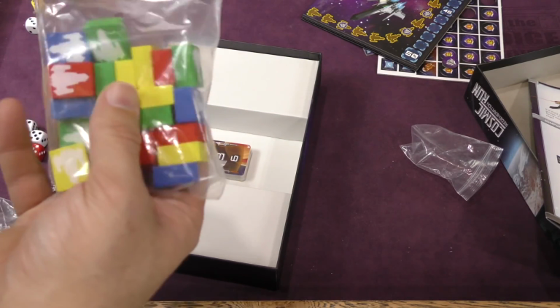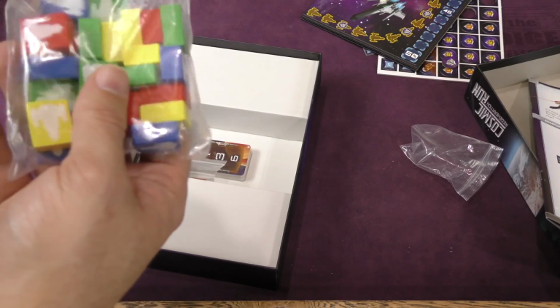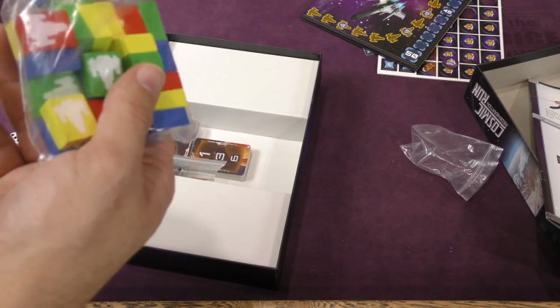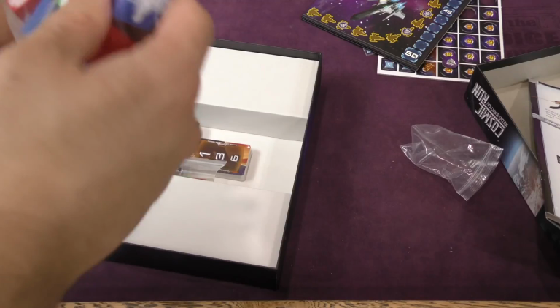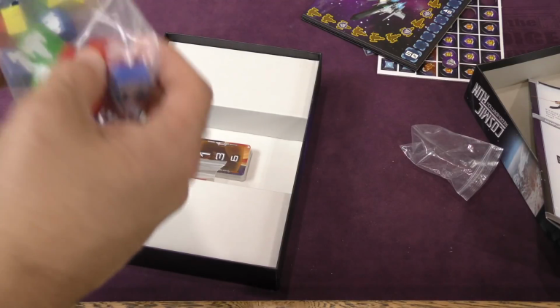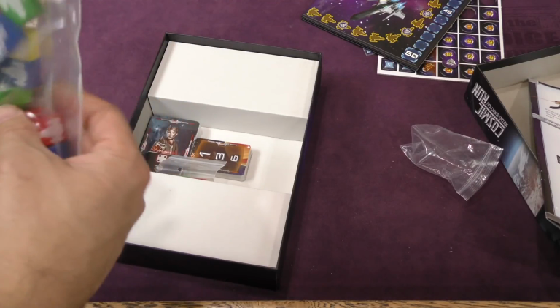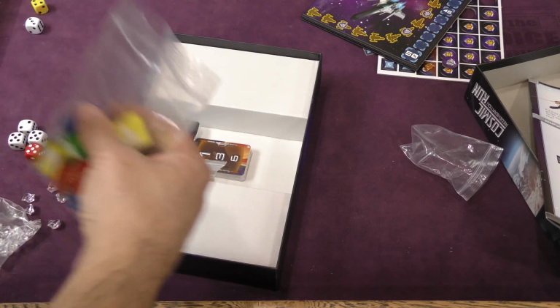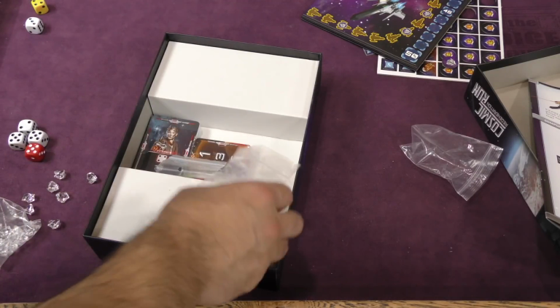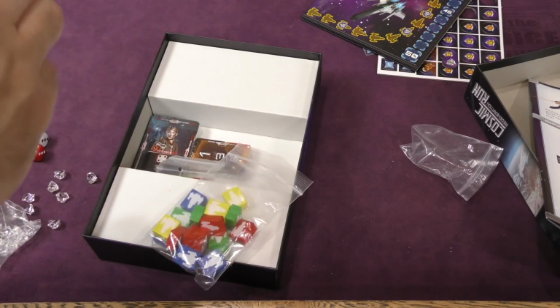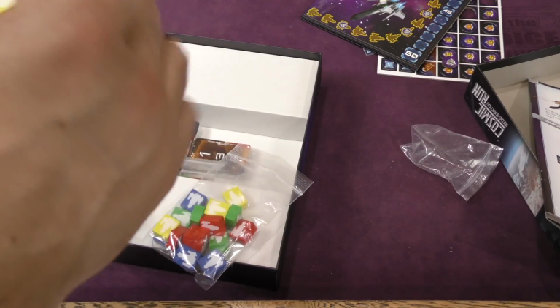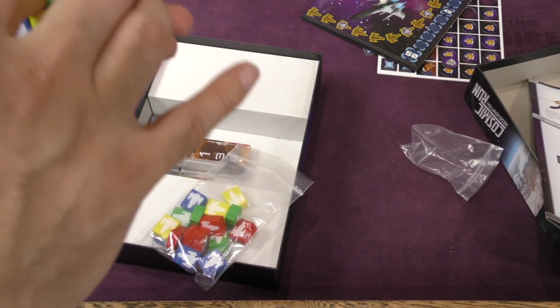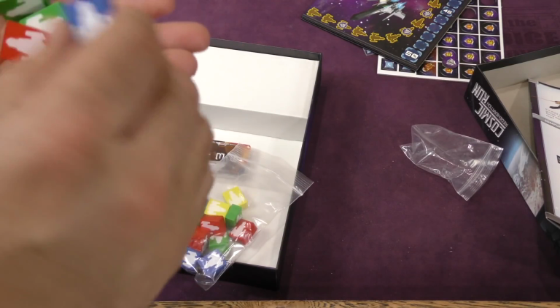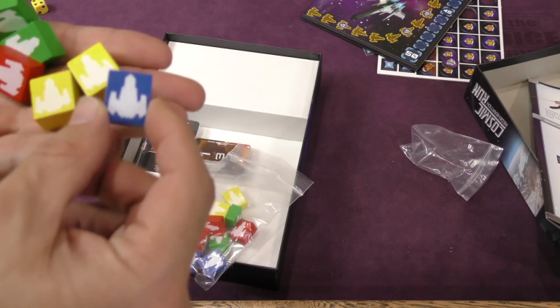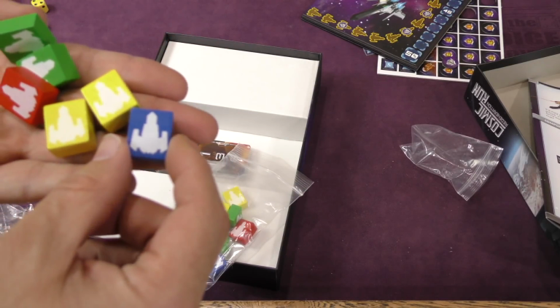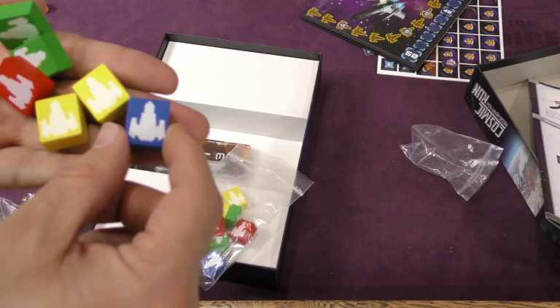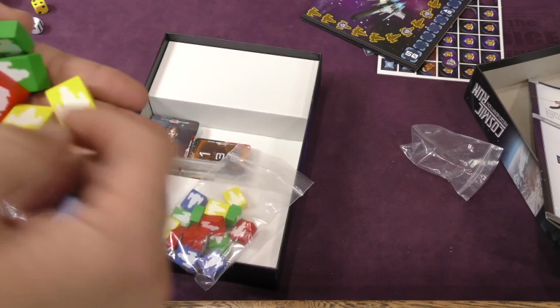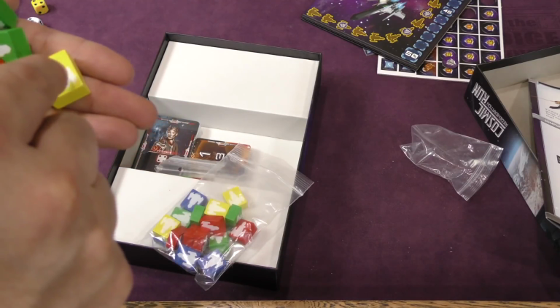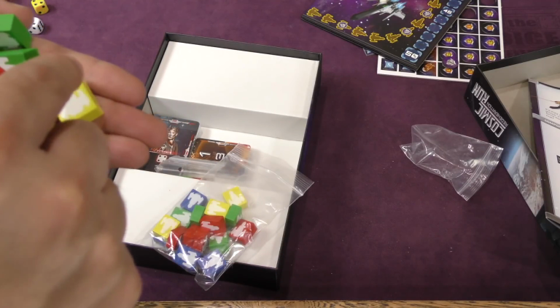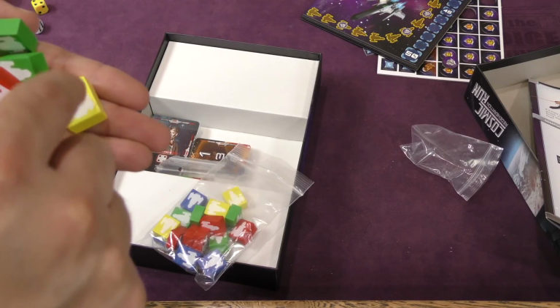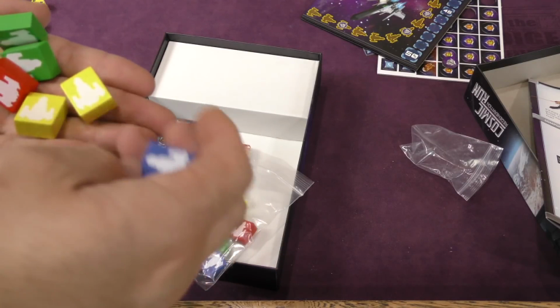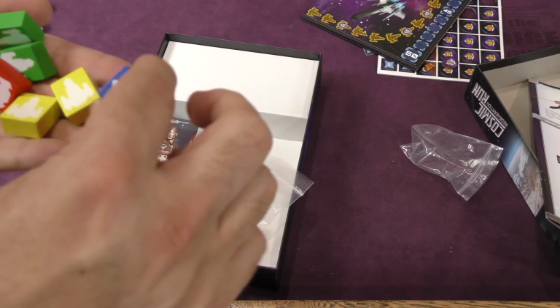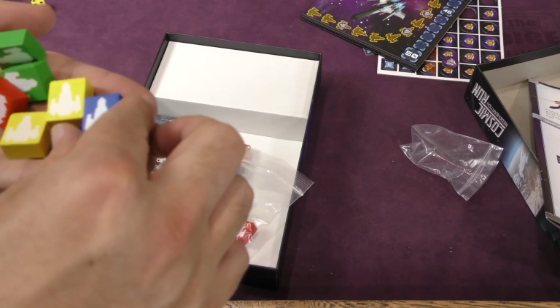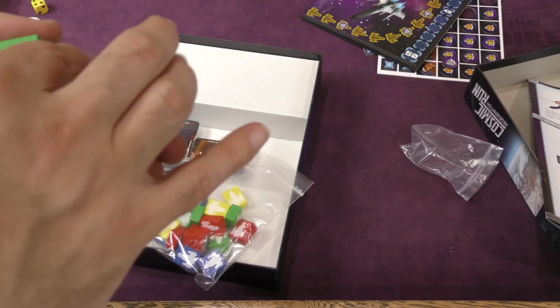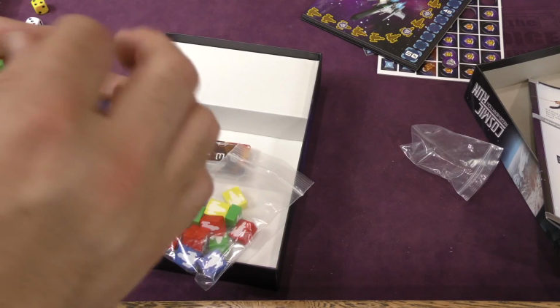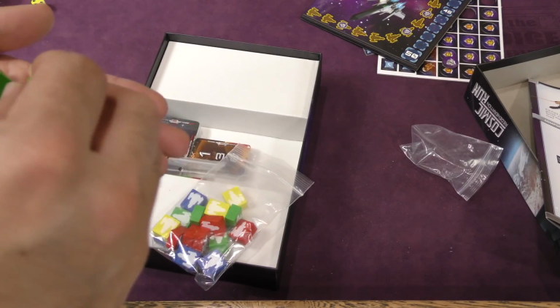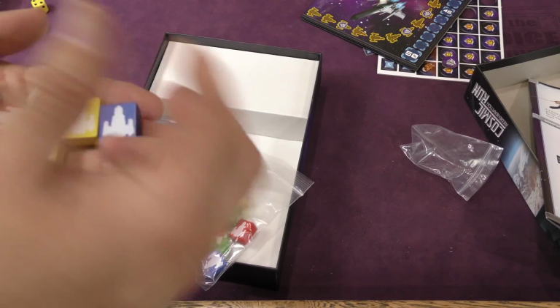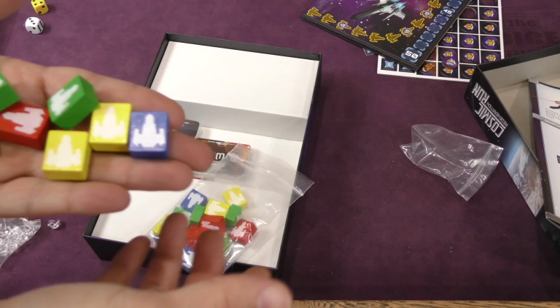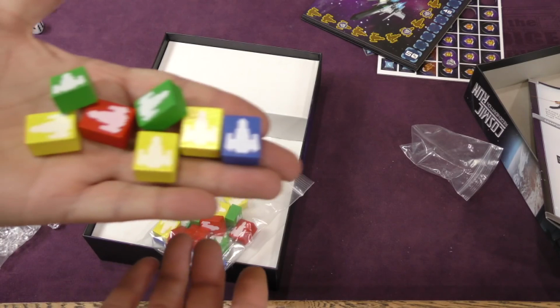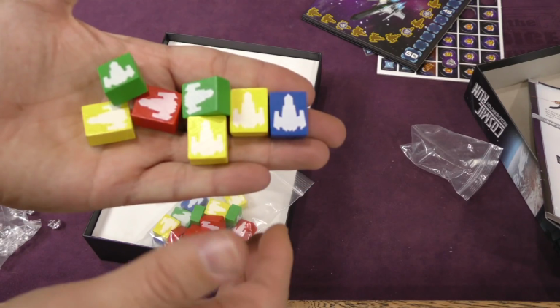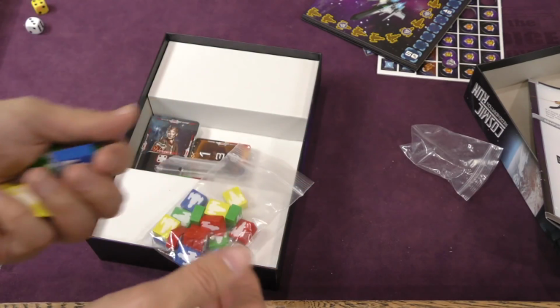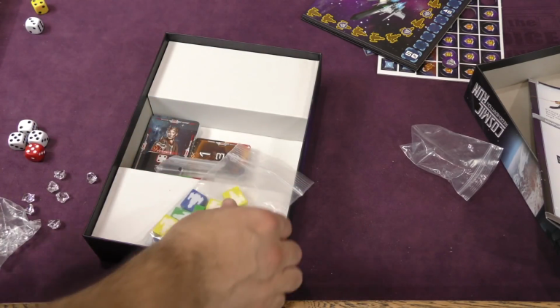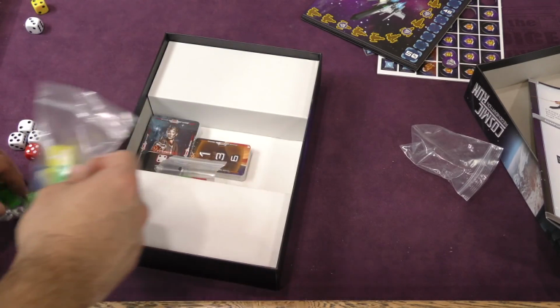Some markers. They're not particularly standard — they're large wooden blocks. I'm not sure I like the white on the yellow there, but all the other ones do pop. And I'm sure they're just markers on the board anyway, so there's some of those.